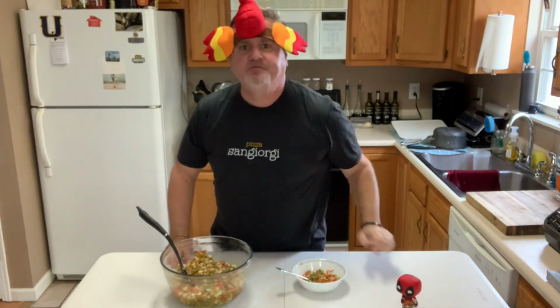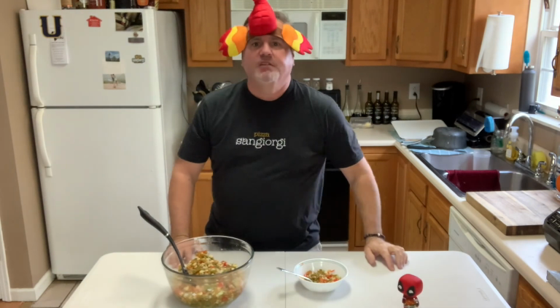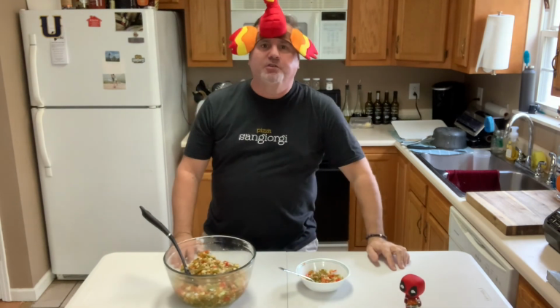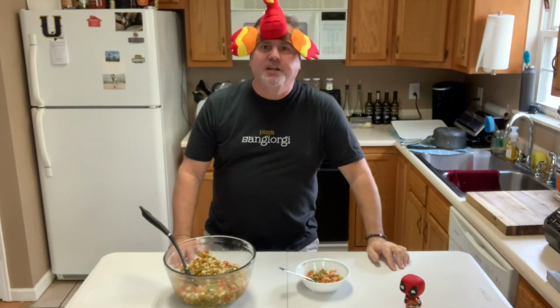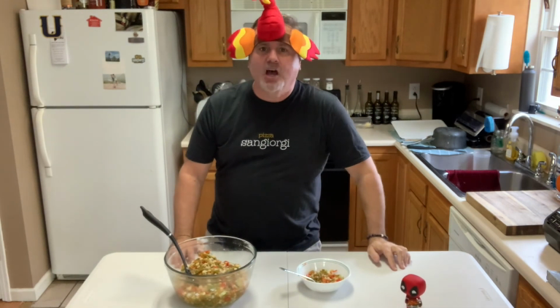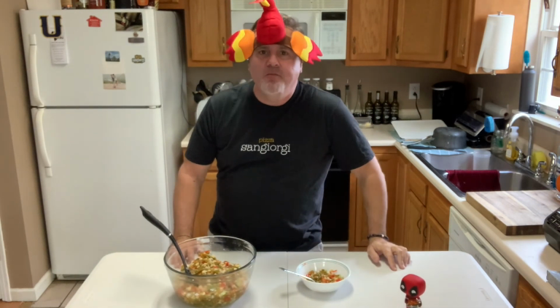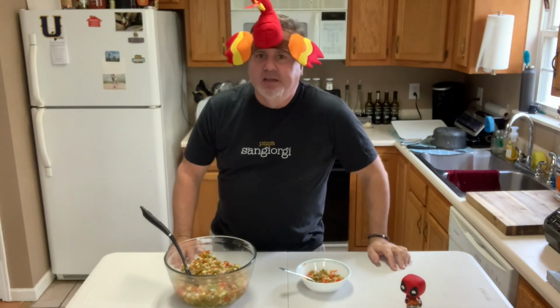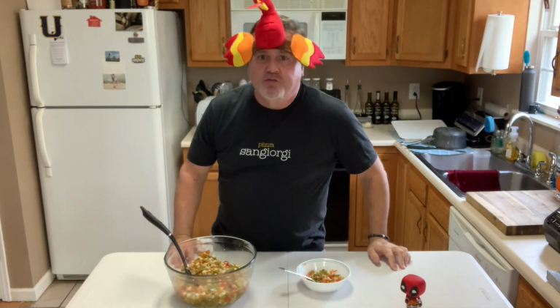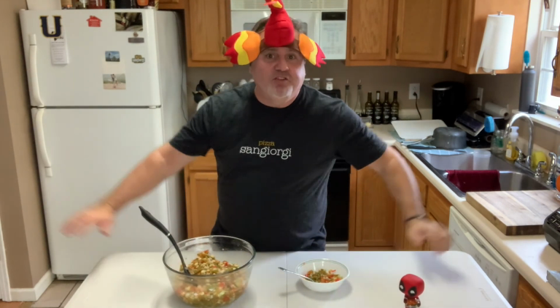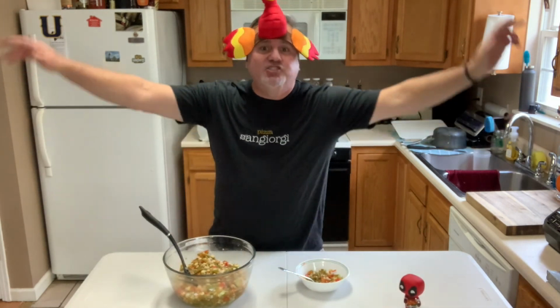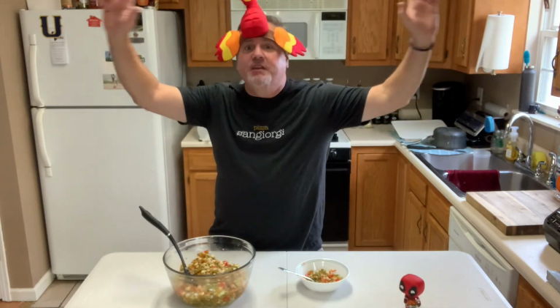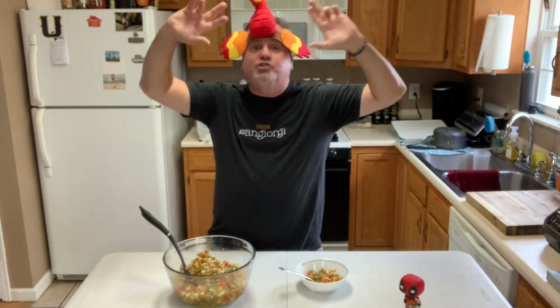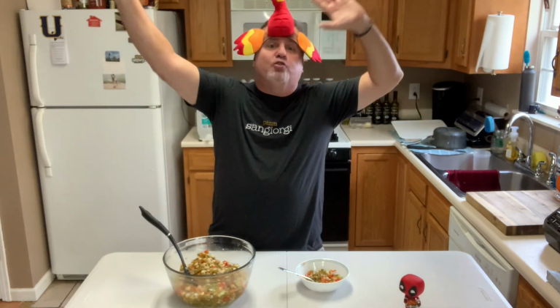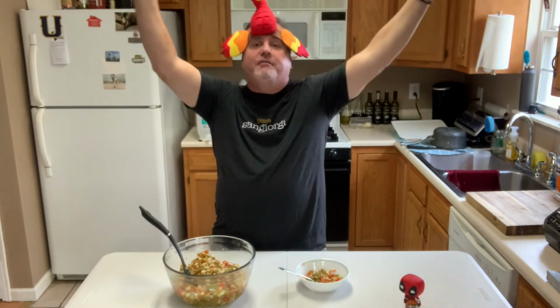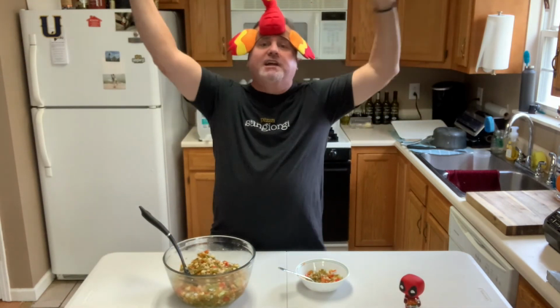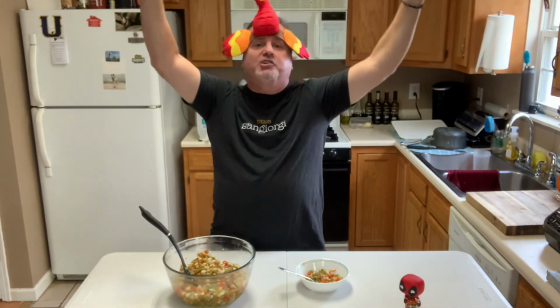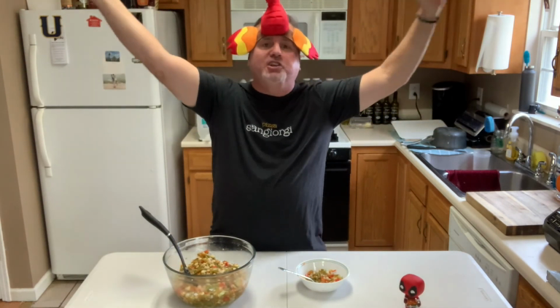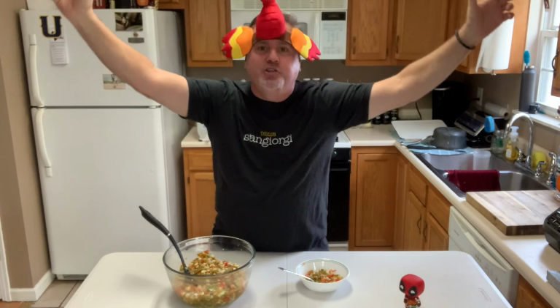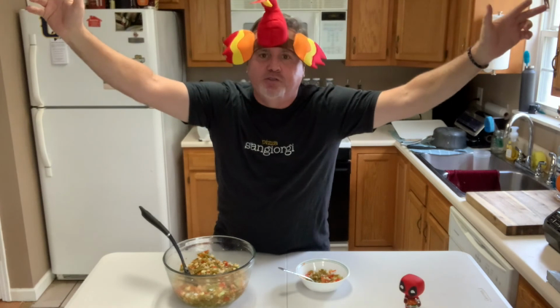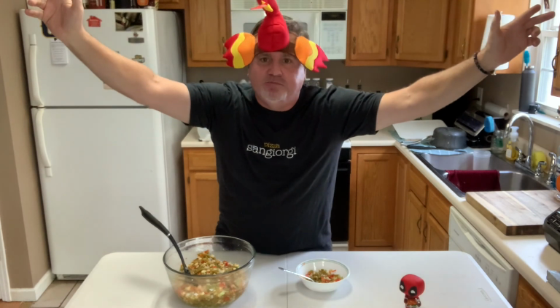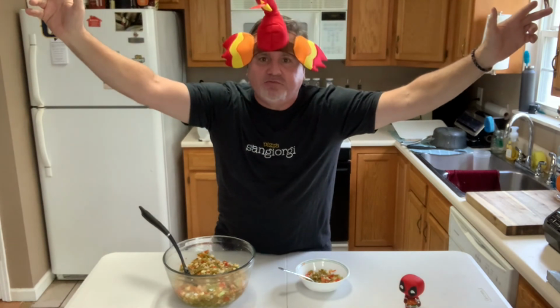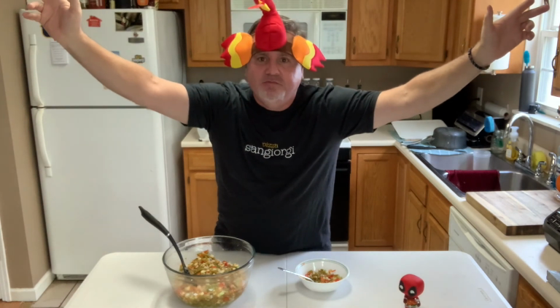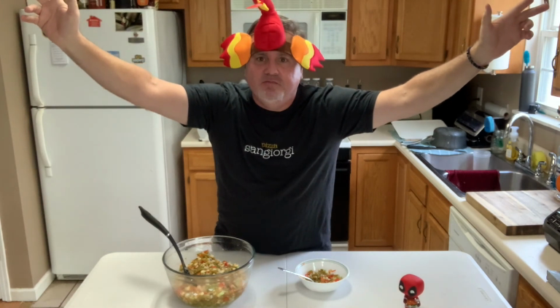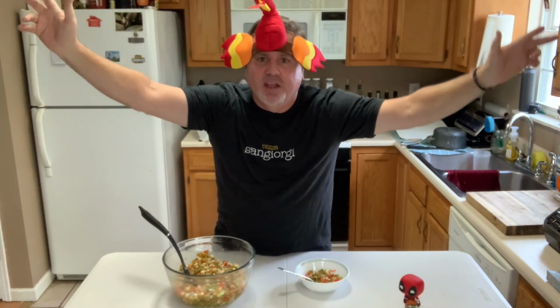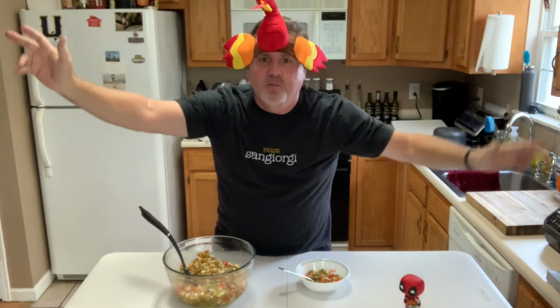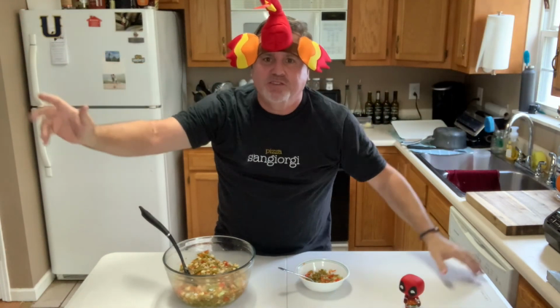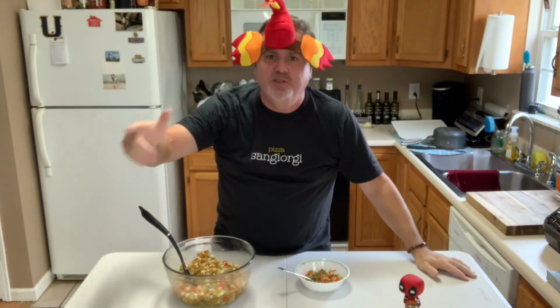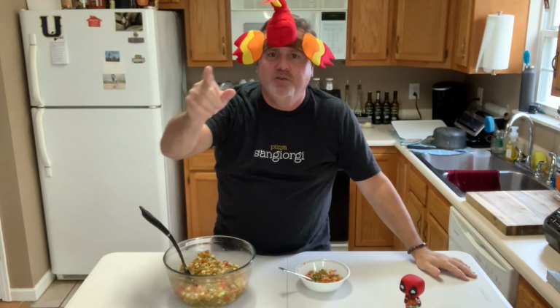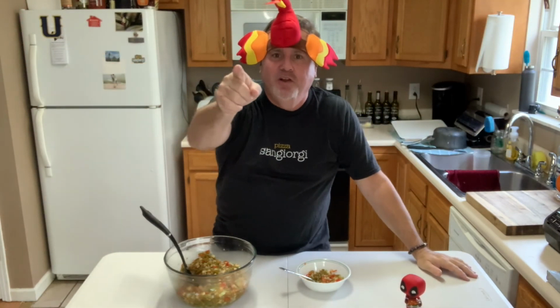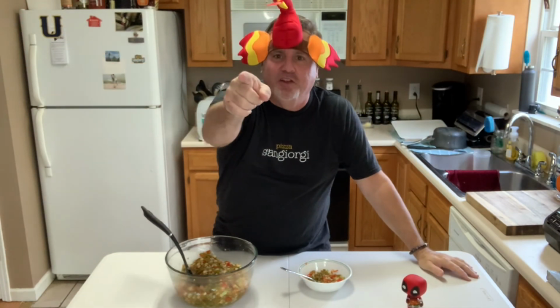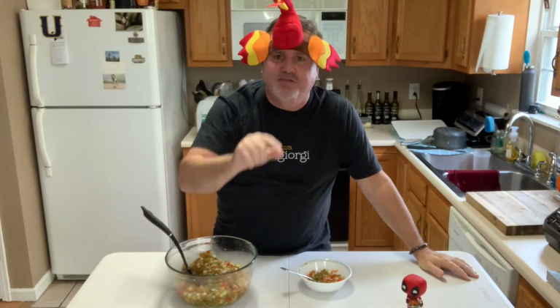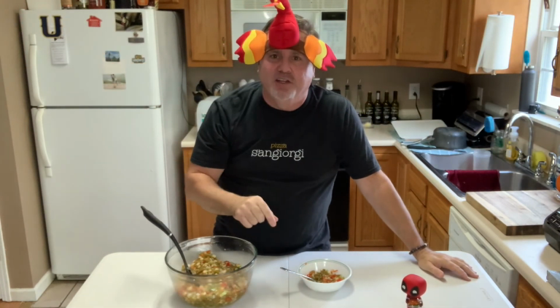So until next time, the Thanksgiving extravaganza continues. We'll see you on the next video.